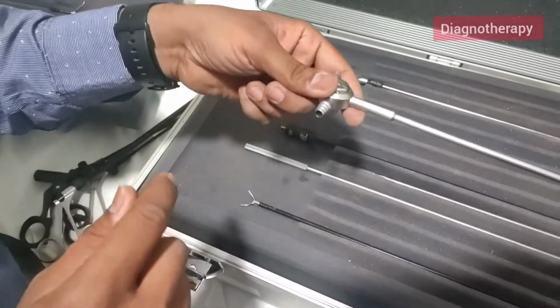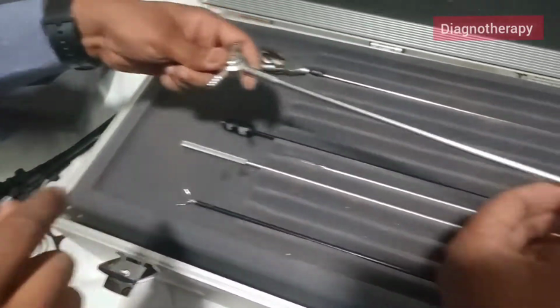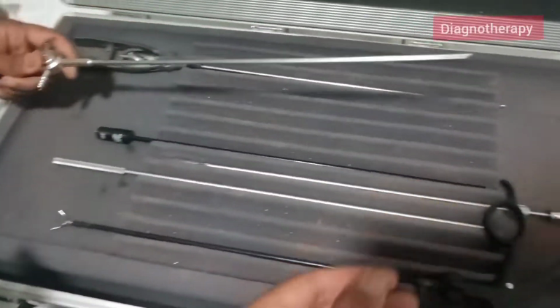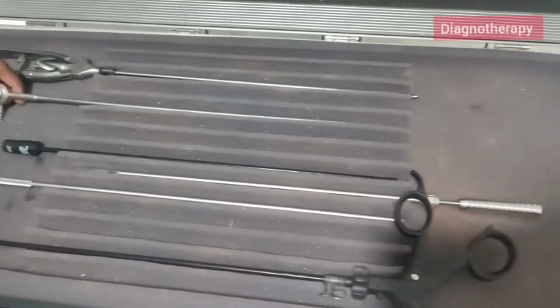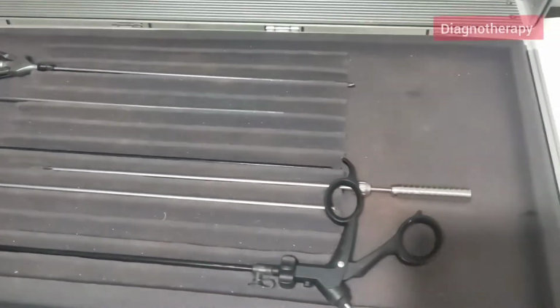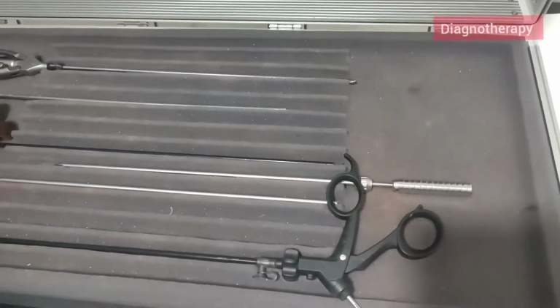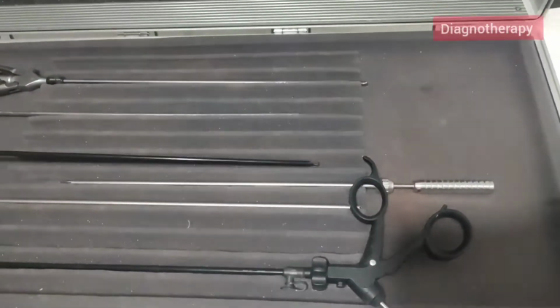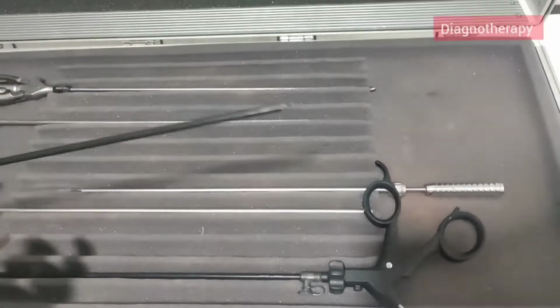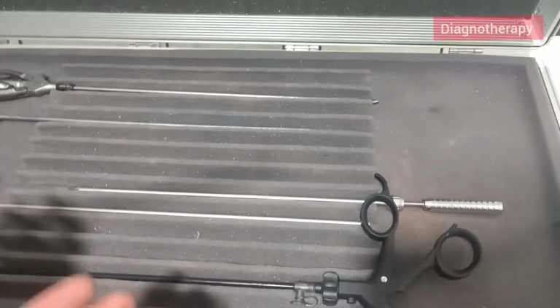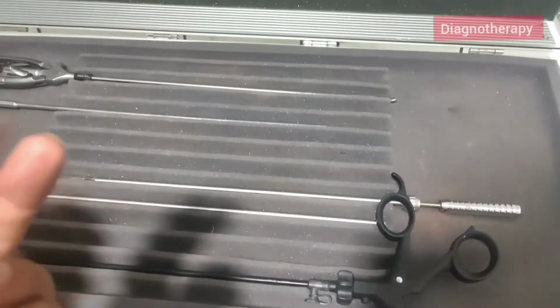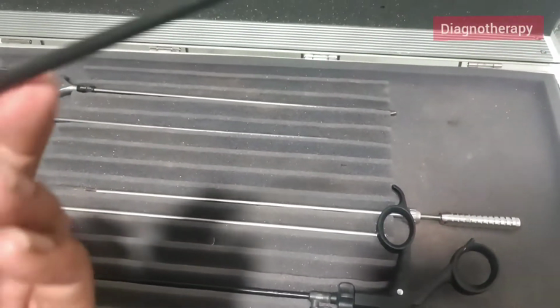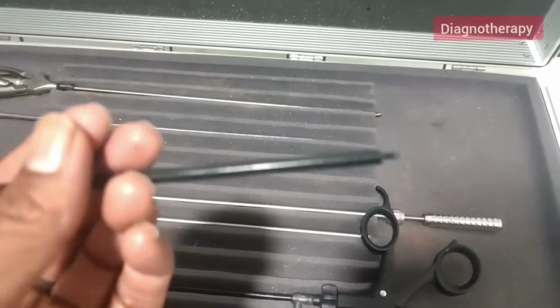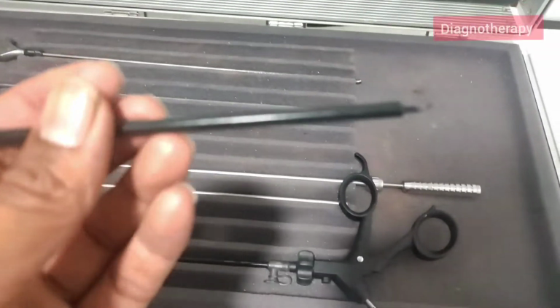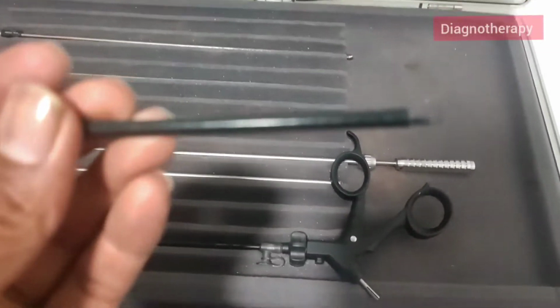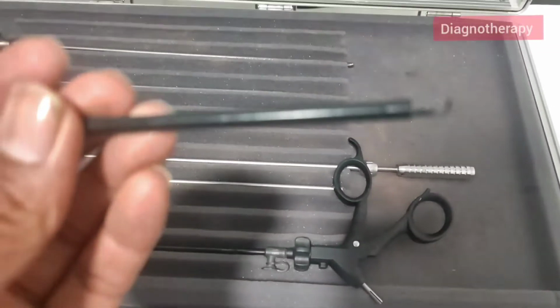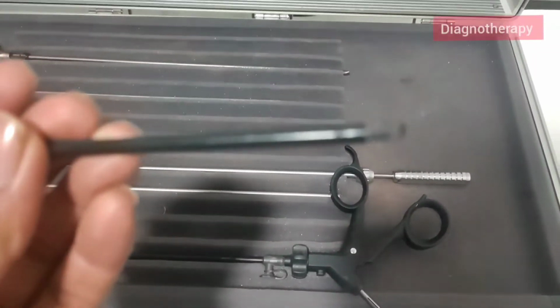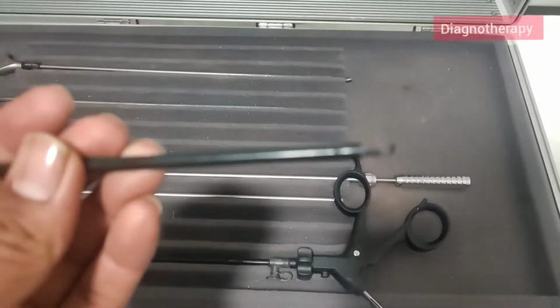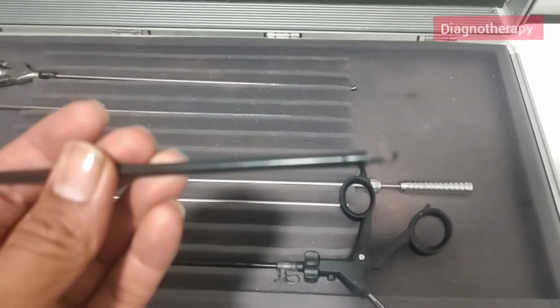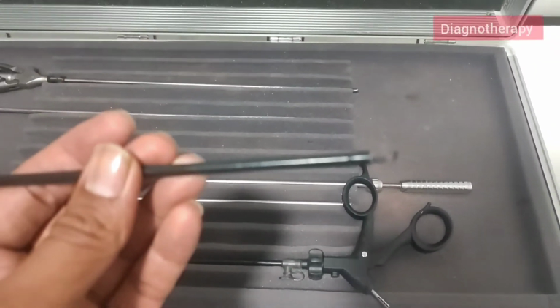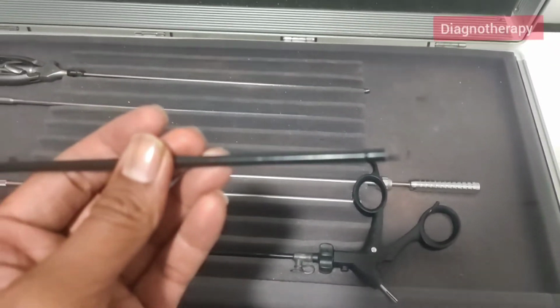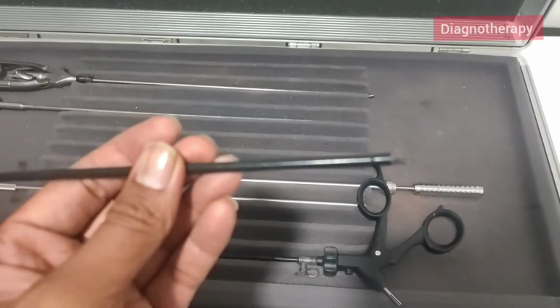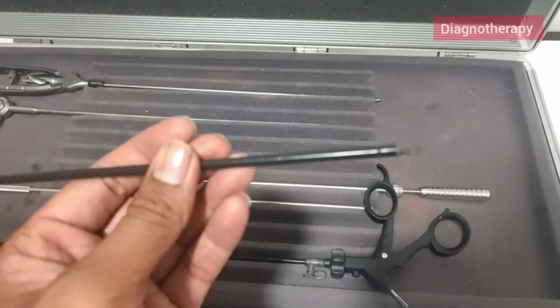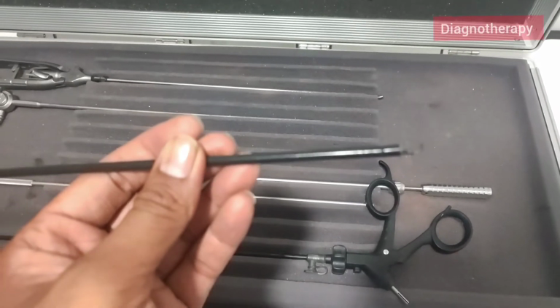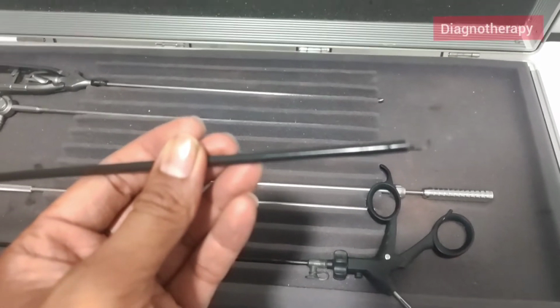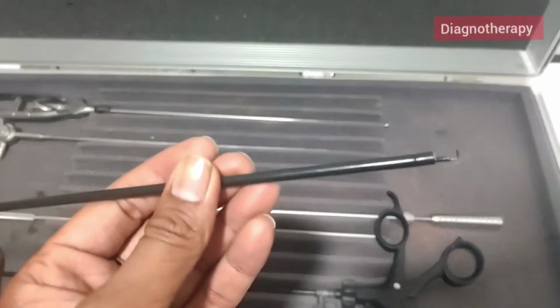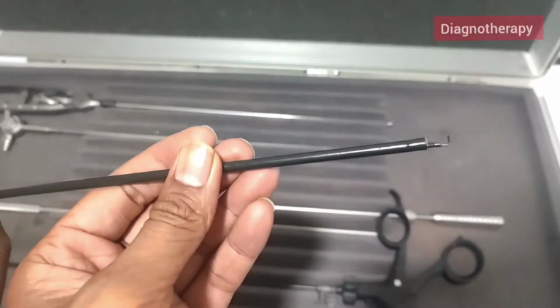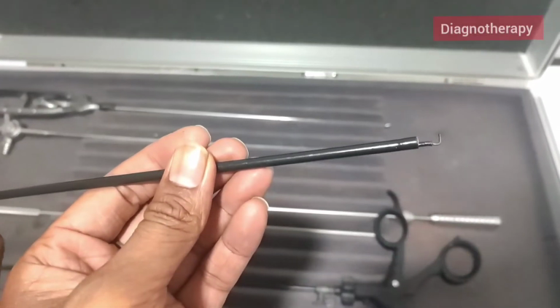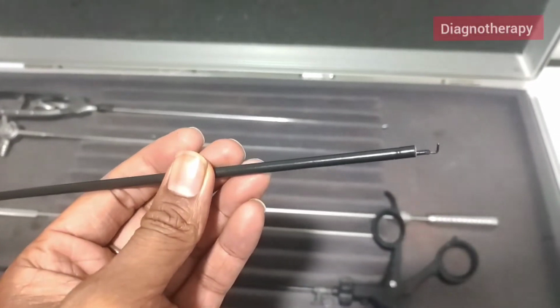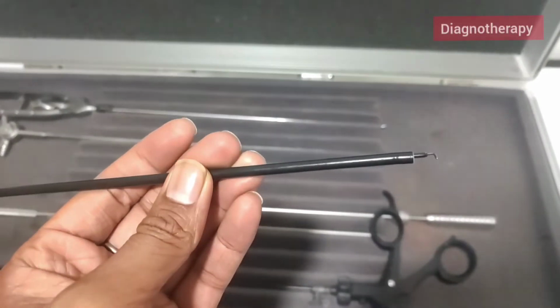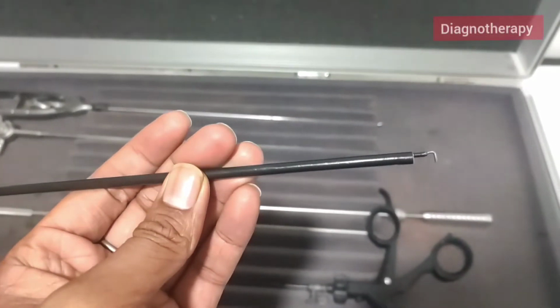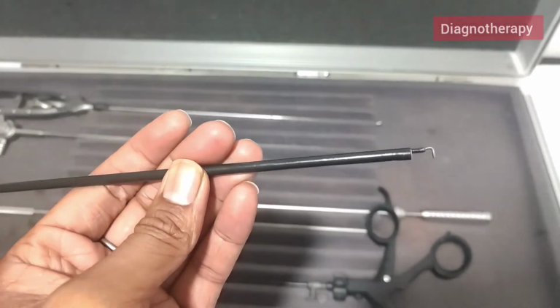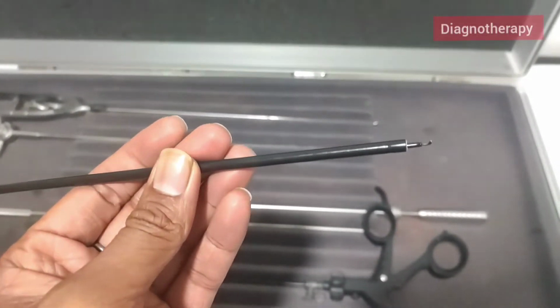Now moving on, we have one electrode. You can see there is a very fine attachment at the front.